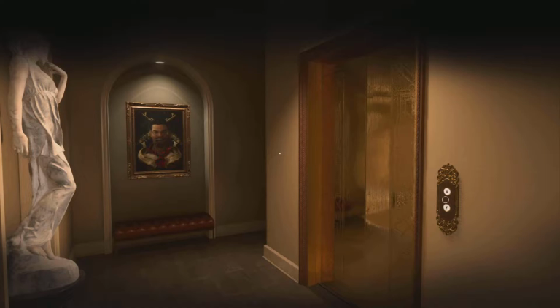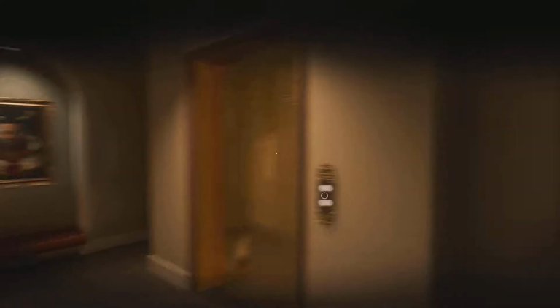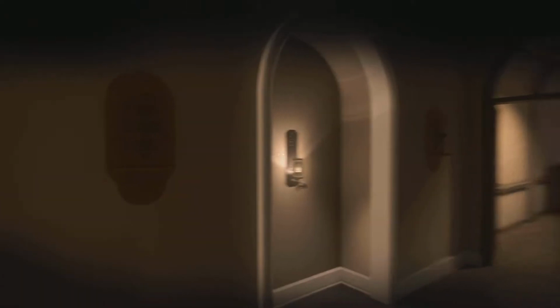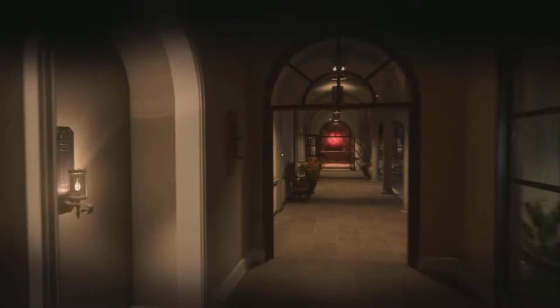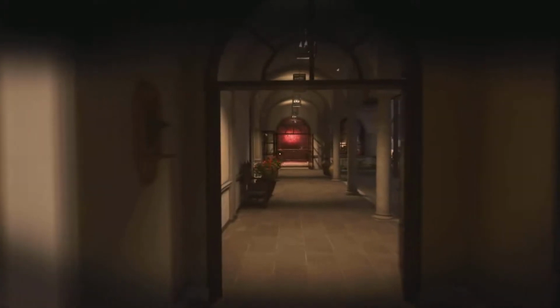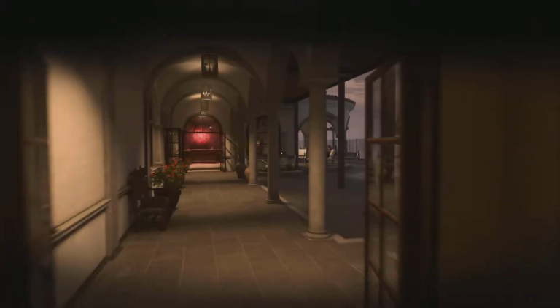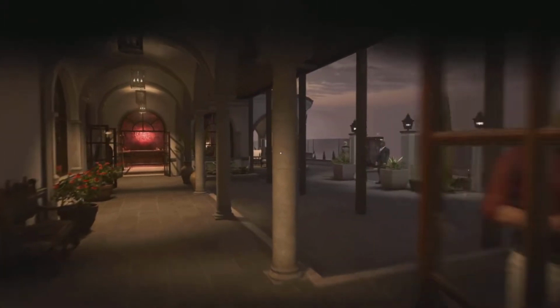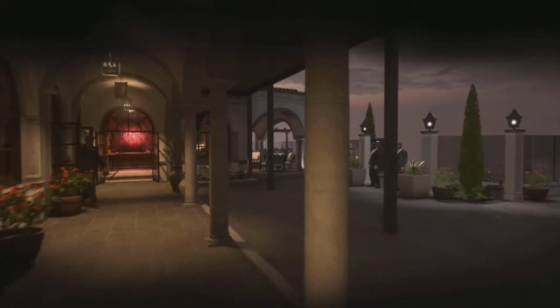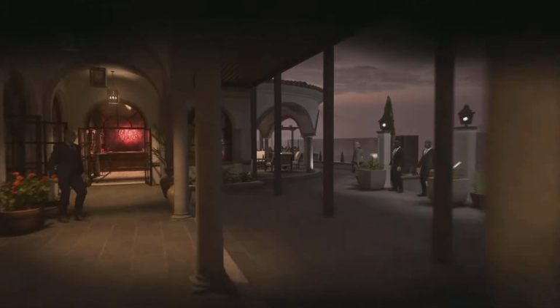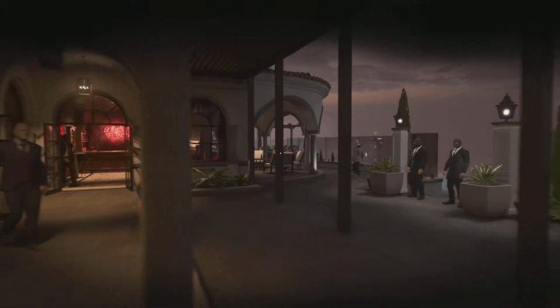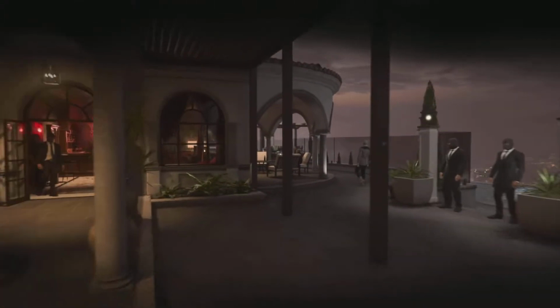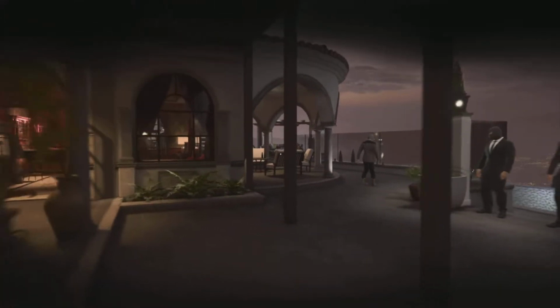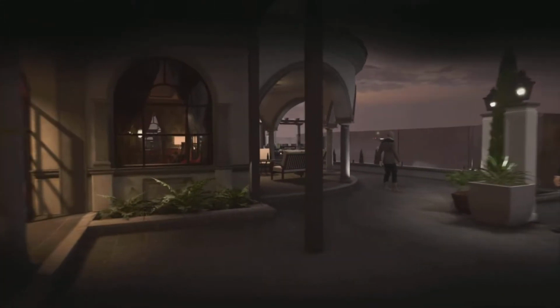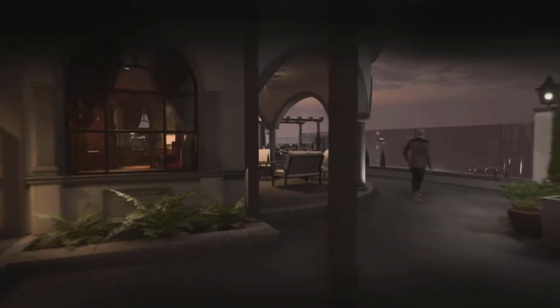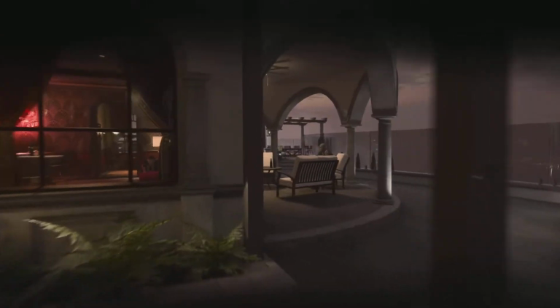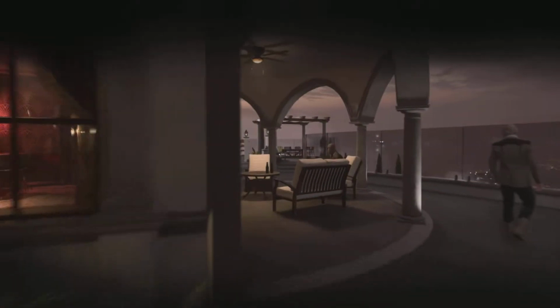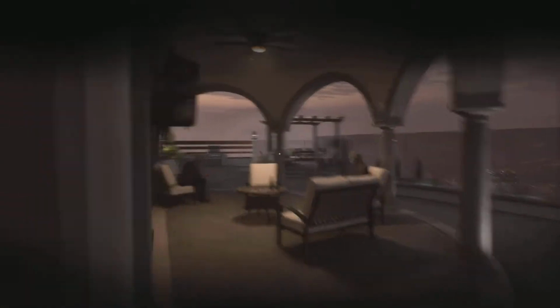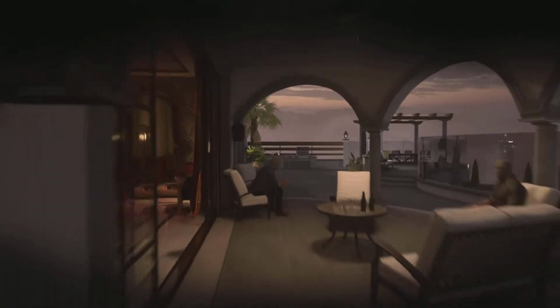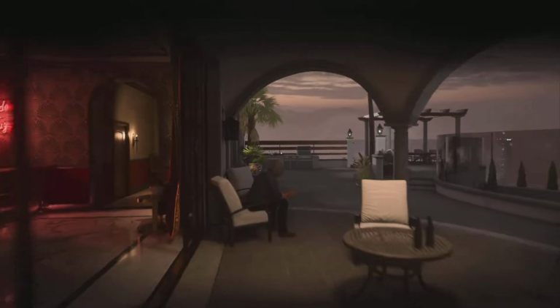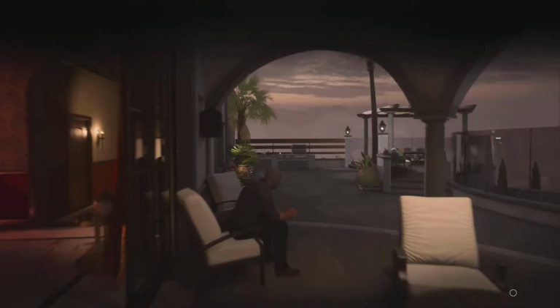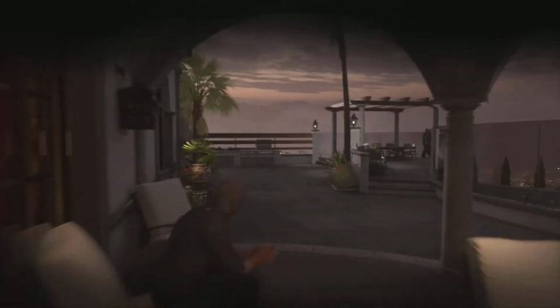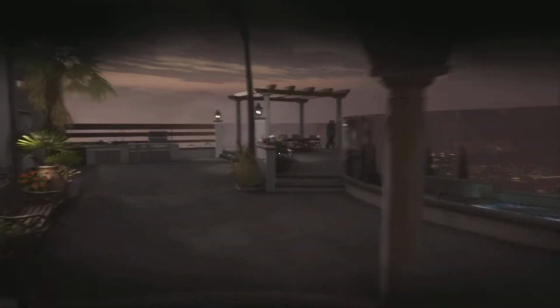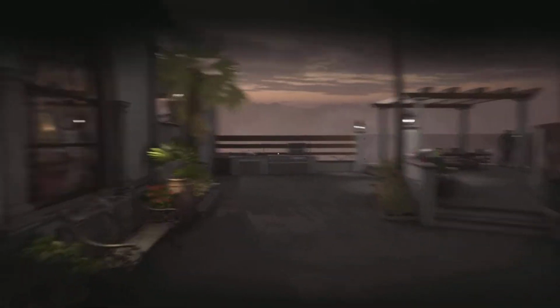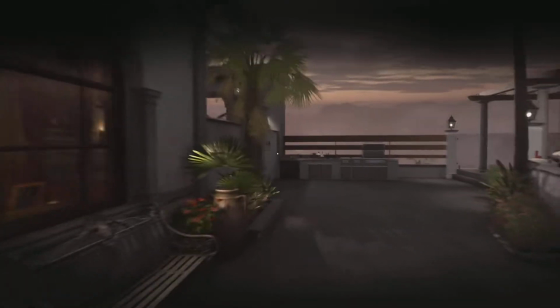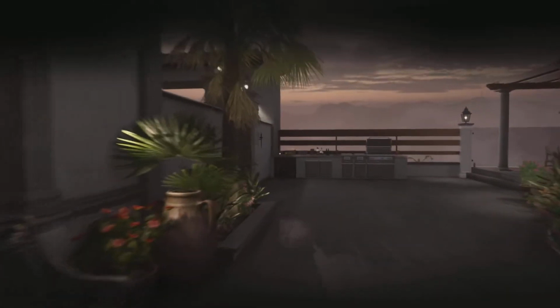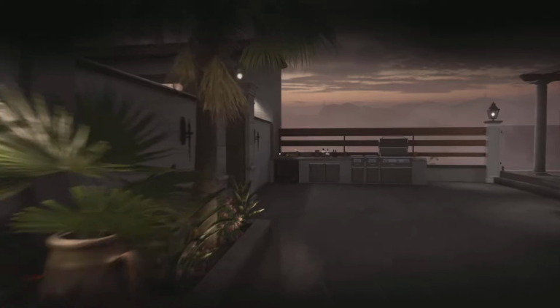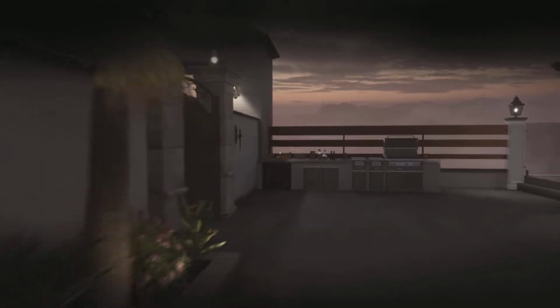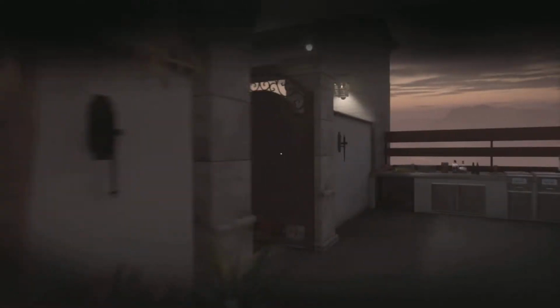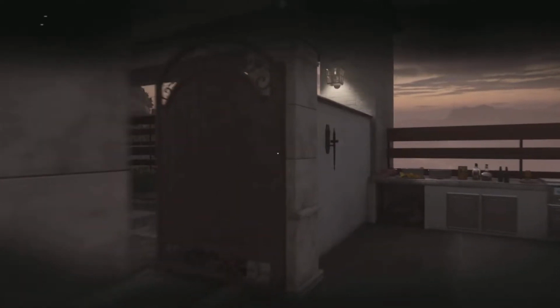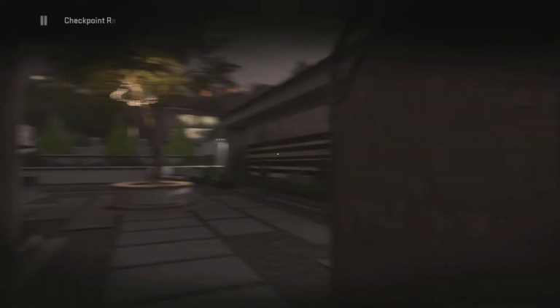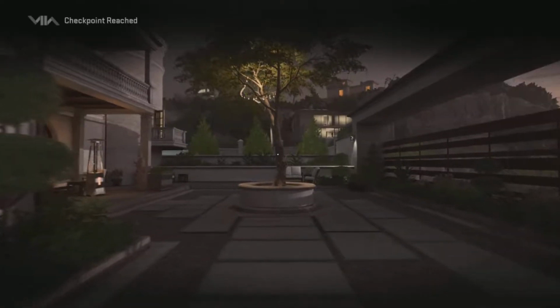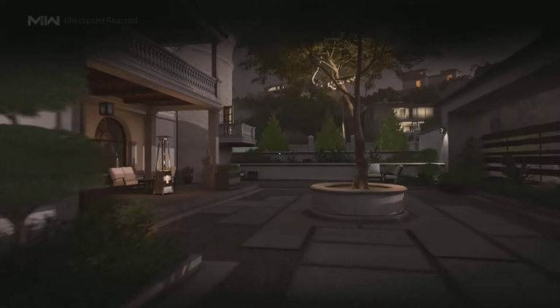In this video I'll be showing you all how to get the ghost in training trophy in less than two minutes. It's actually super simple. What we're gonna do is run outside from the elevator, go to the left here in this little courtyard, and jump up on this balcony.